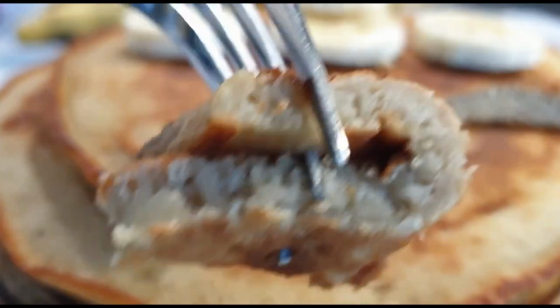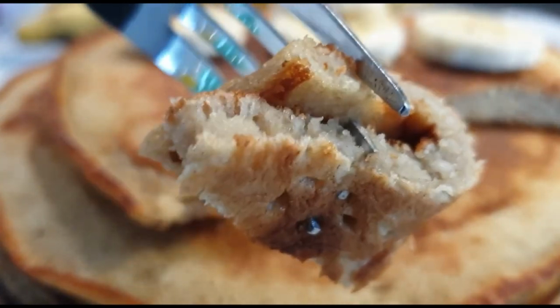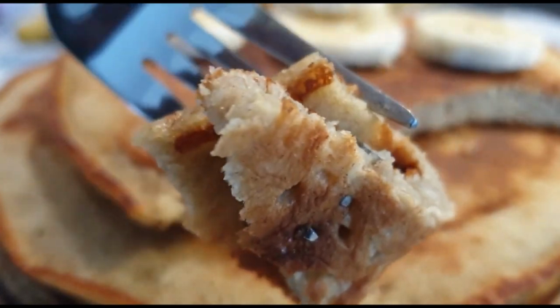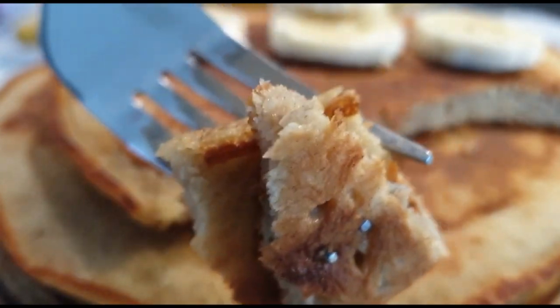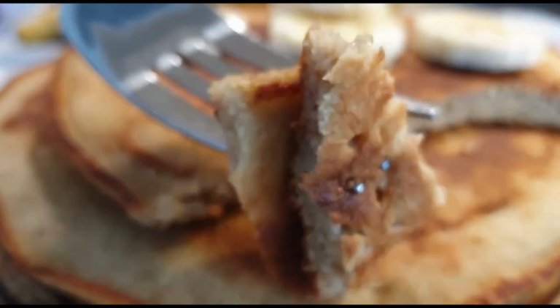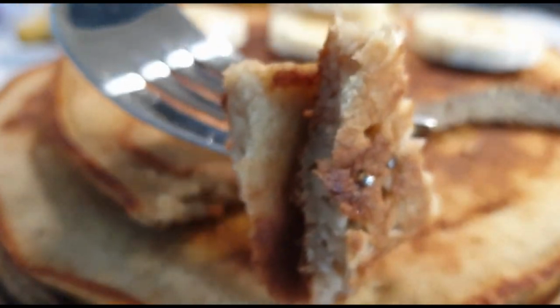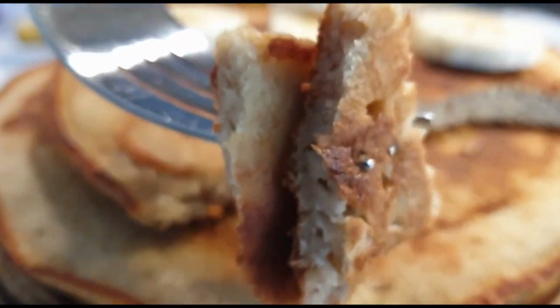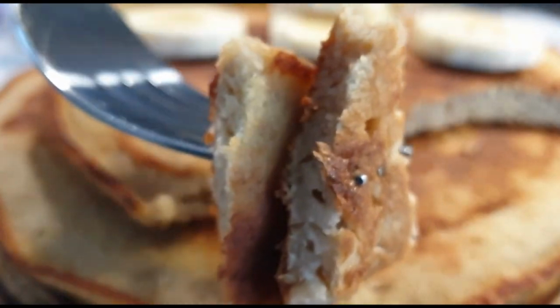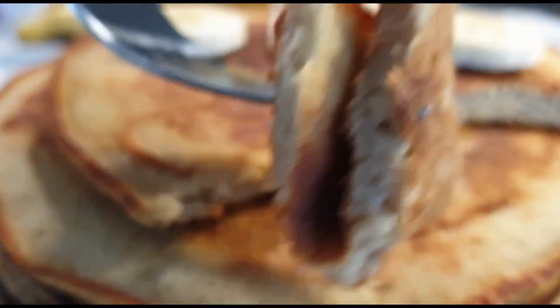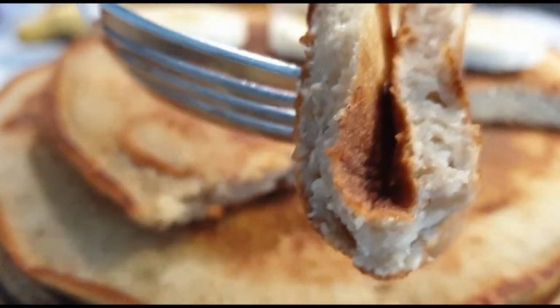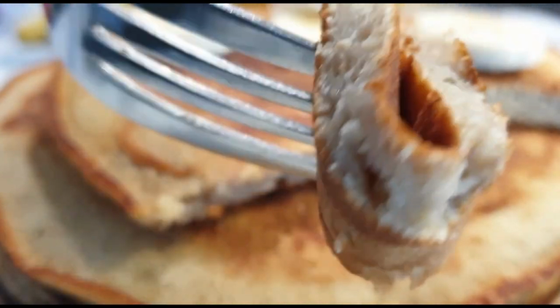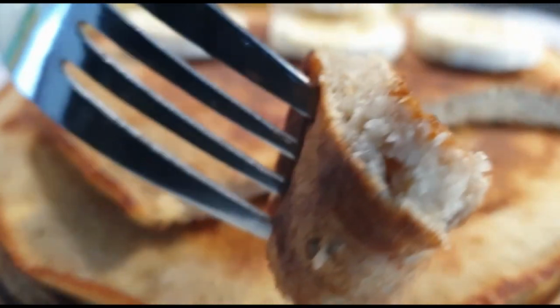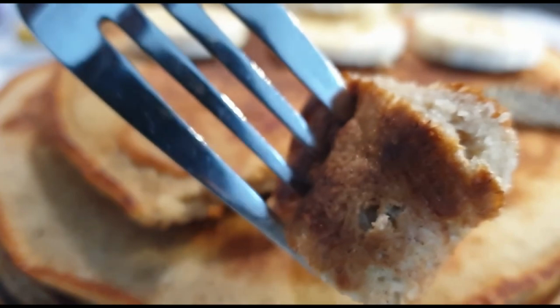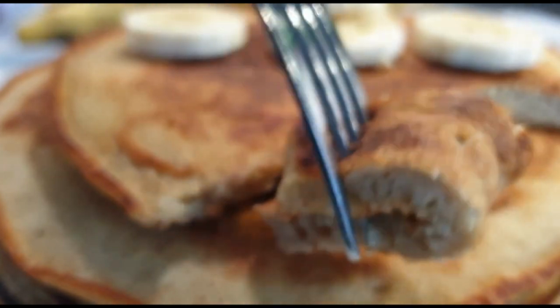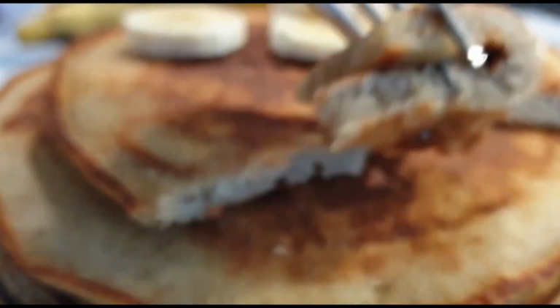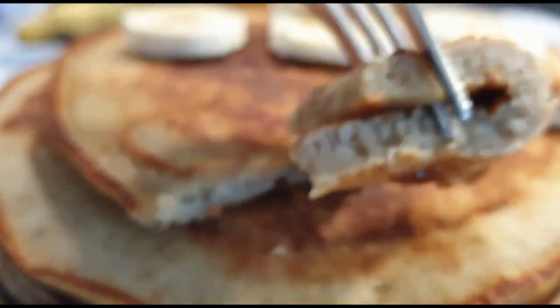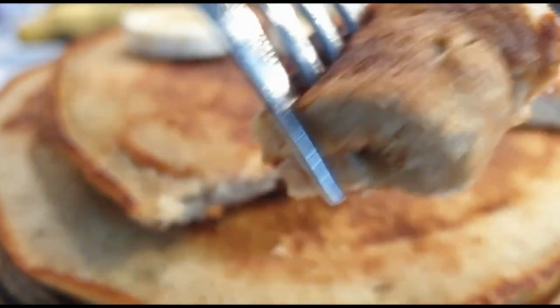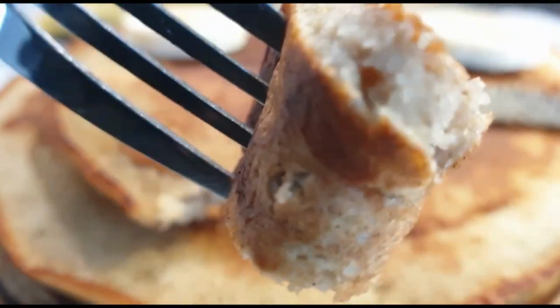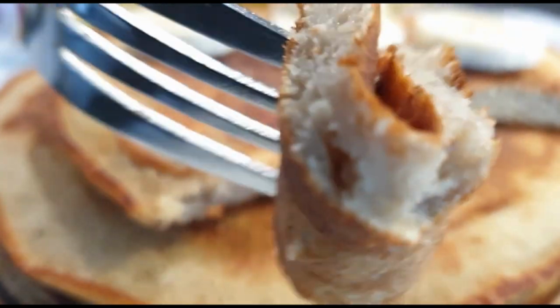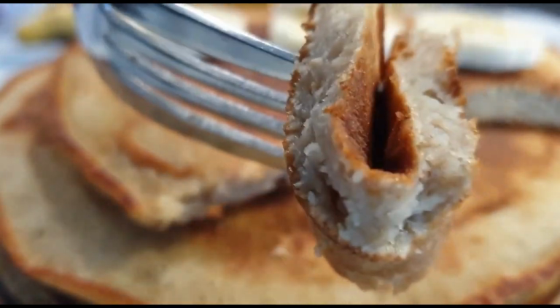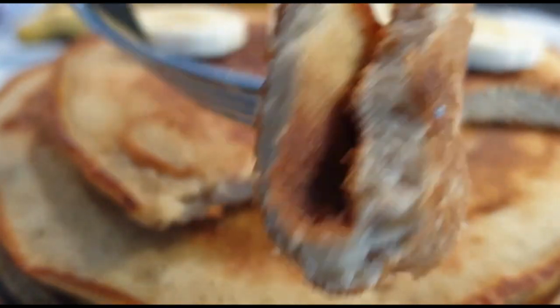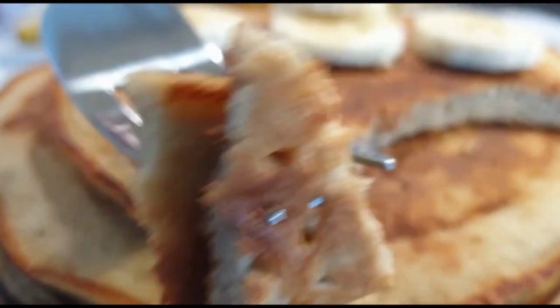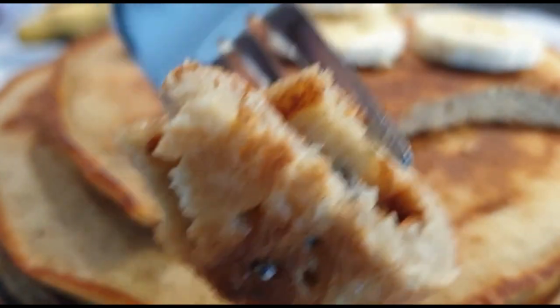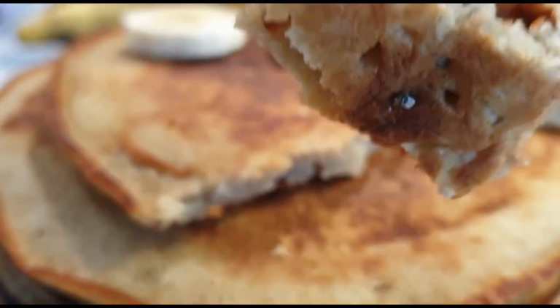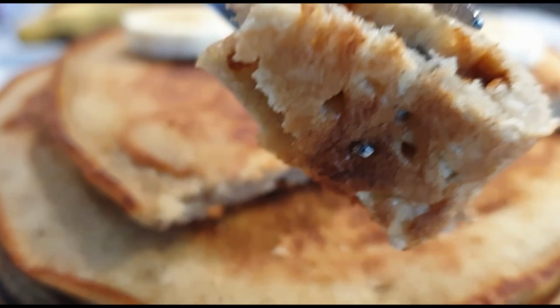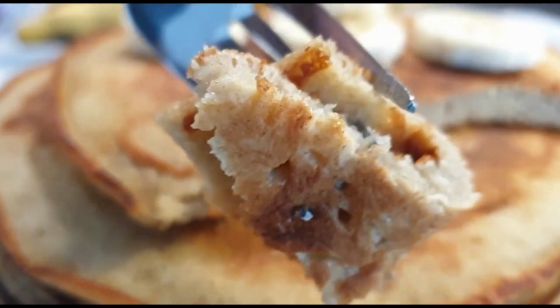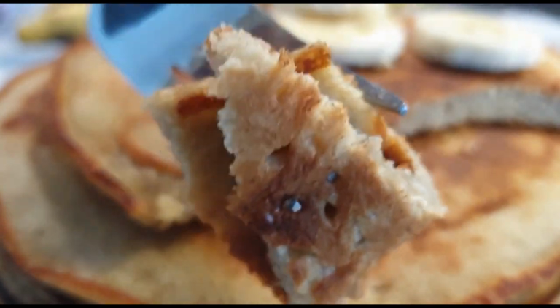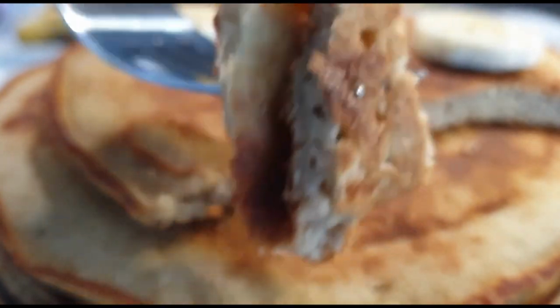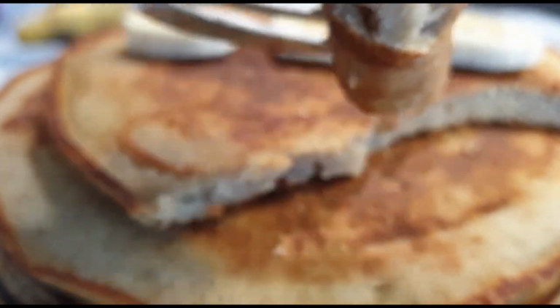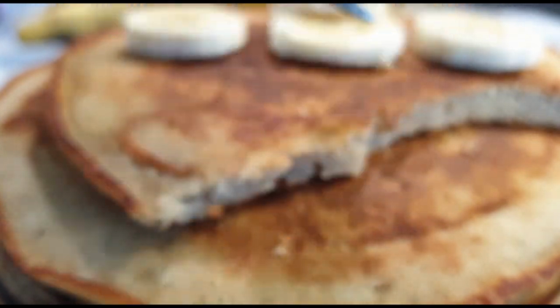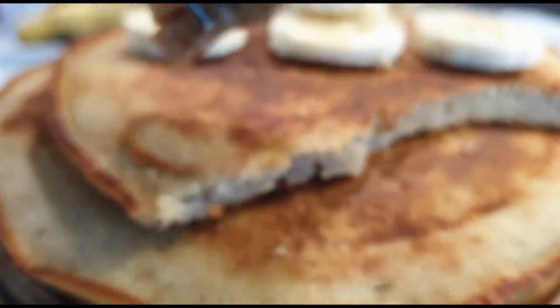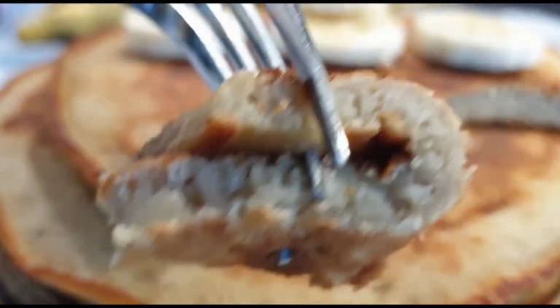Hello there, welcome back to my channel, and if you're stopping by for the first time, welcome as well. Please consider subscribing. Today I'll be showing you how to make delicious fluffy banana pancakes, and this tasted absolutely delicious and I can't wait for you guys to try.